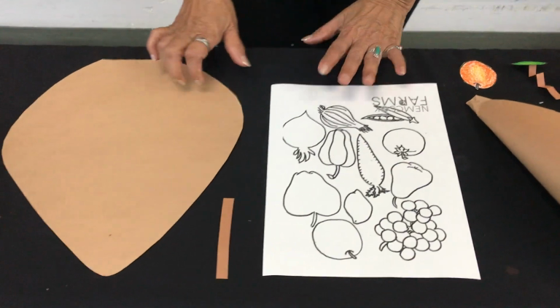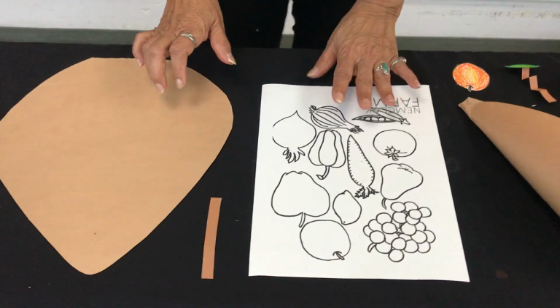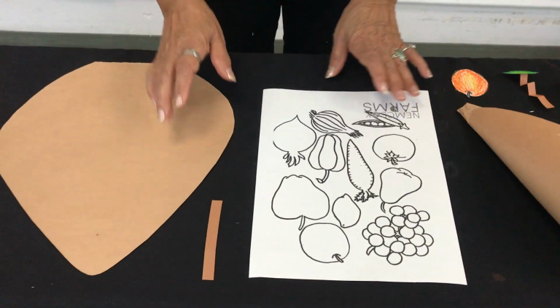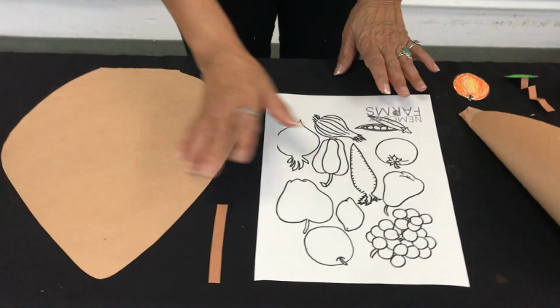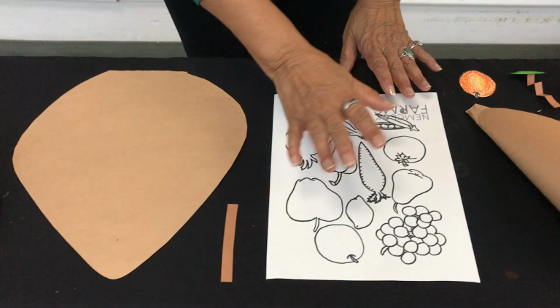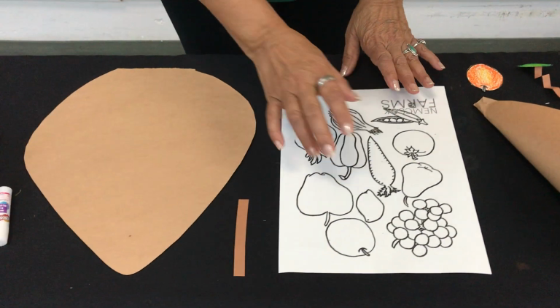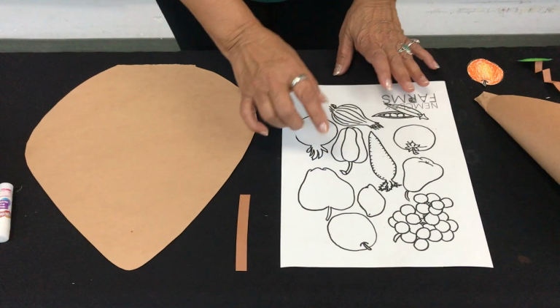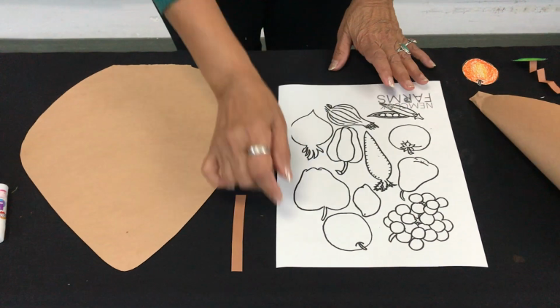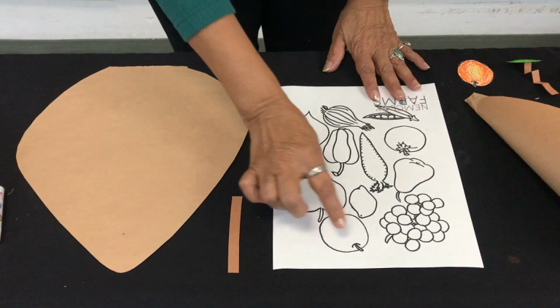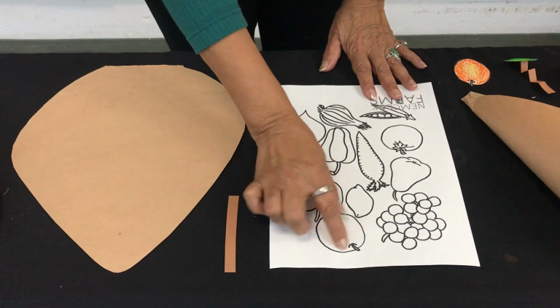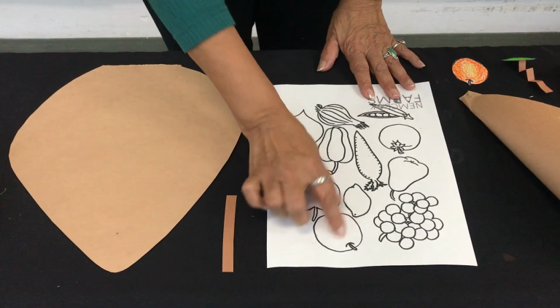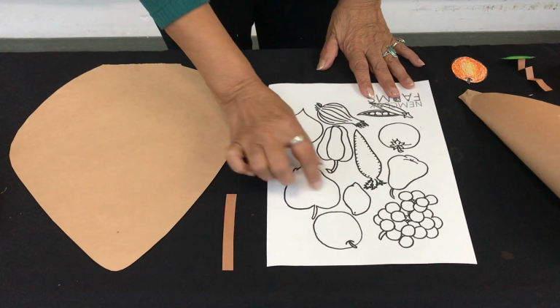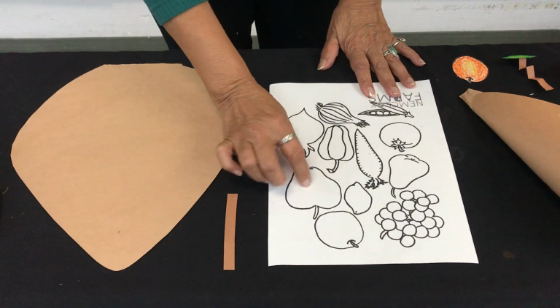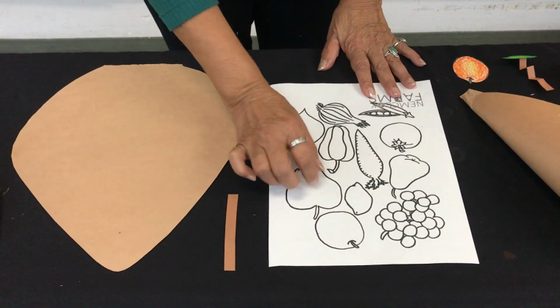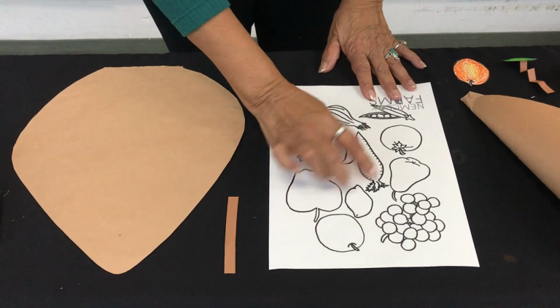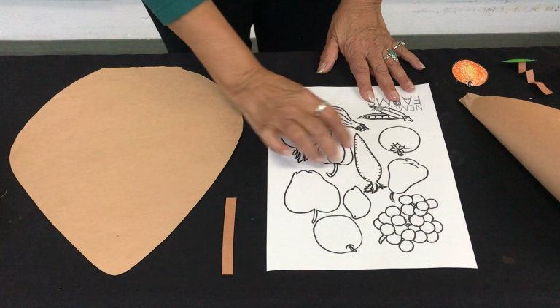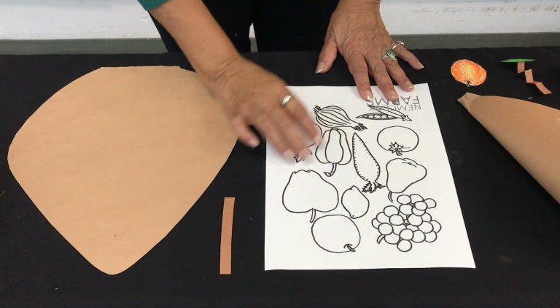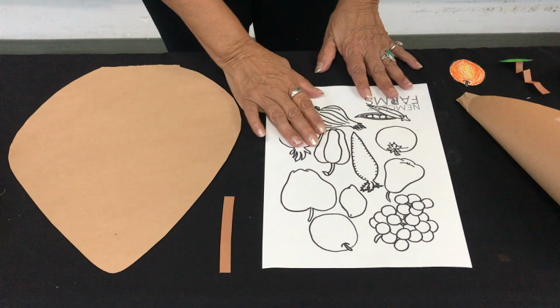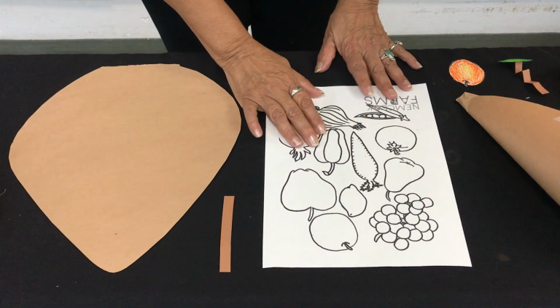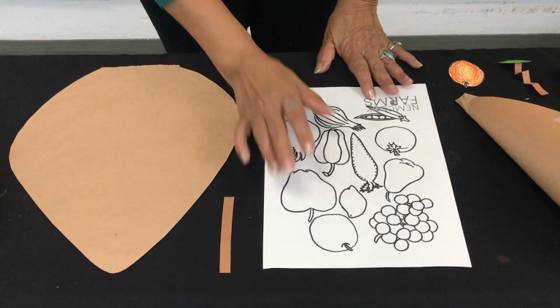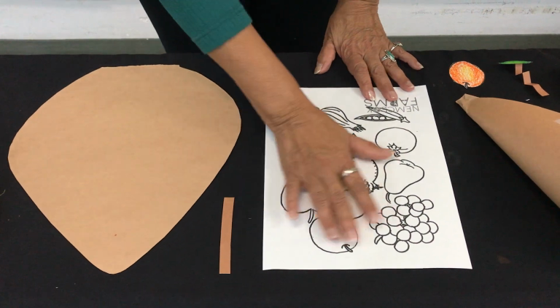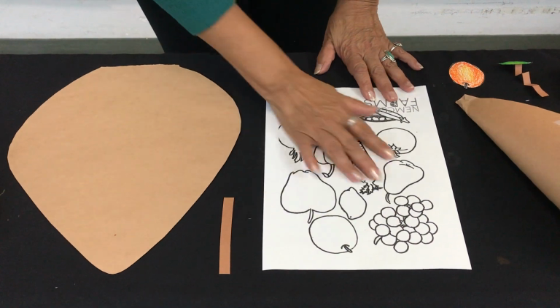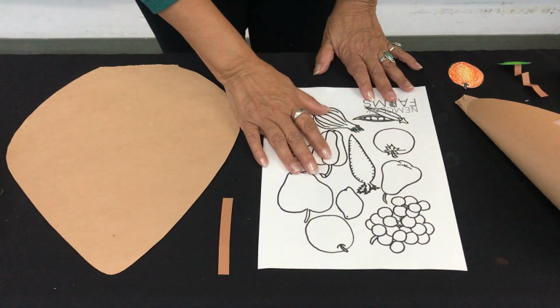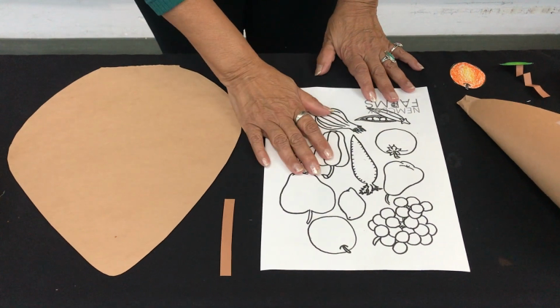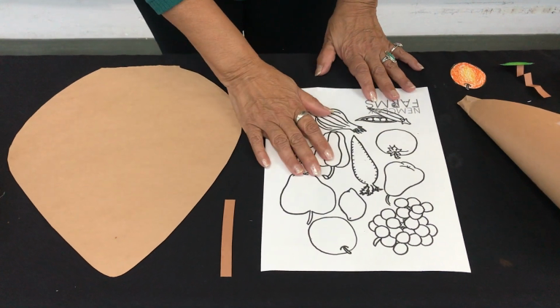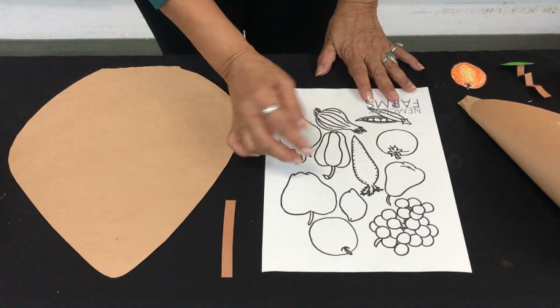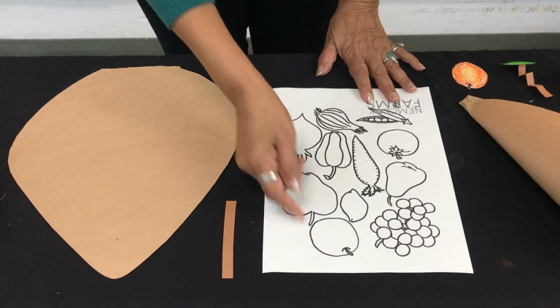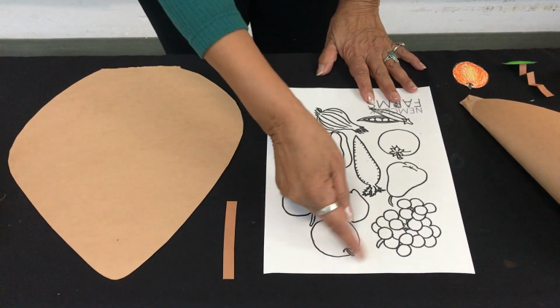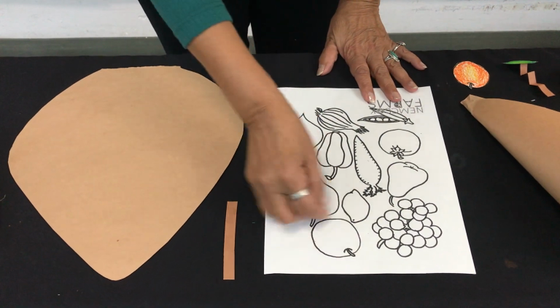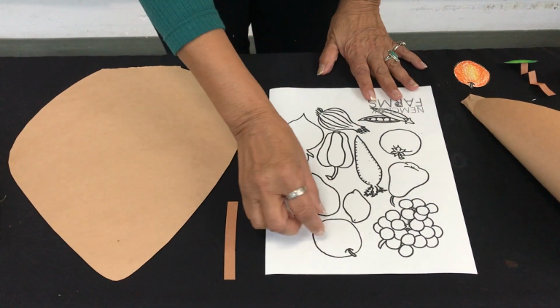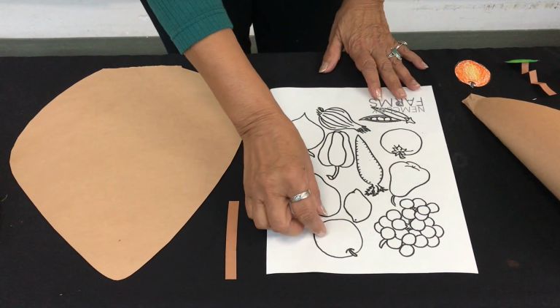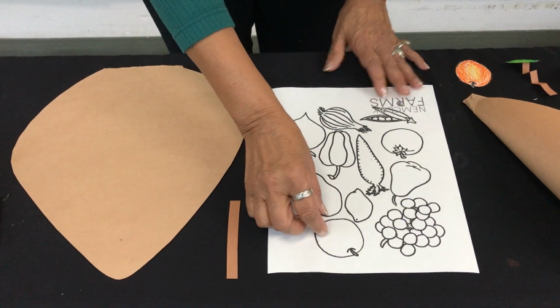You're going to start by coloring in your fruits and your vegetables. Once you have them colored, you want to go ahead and cut them out.